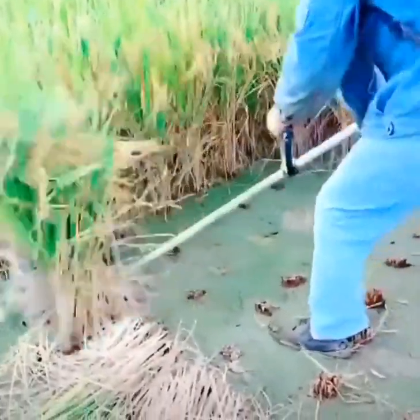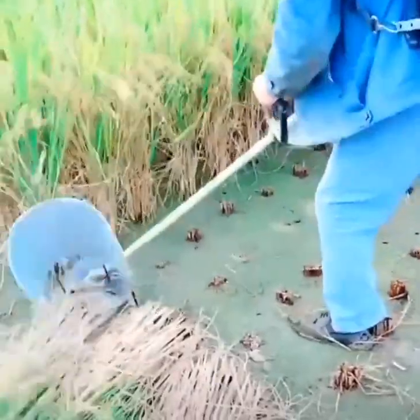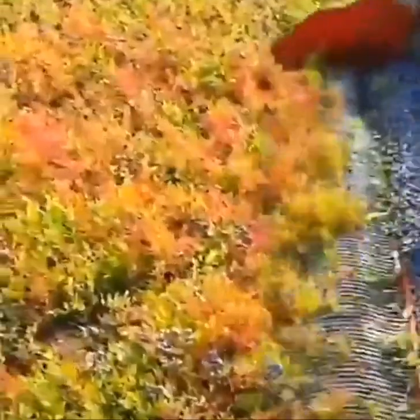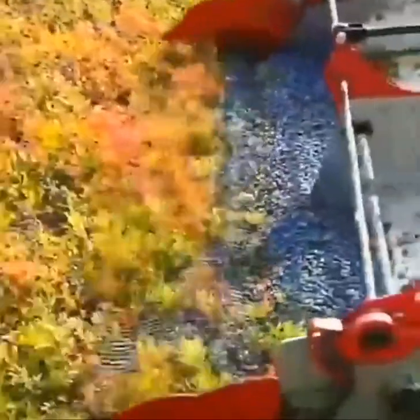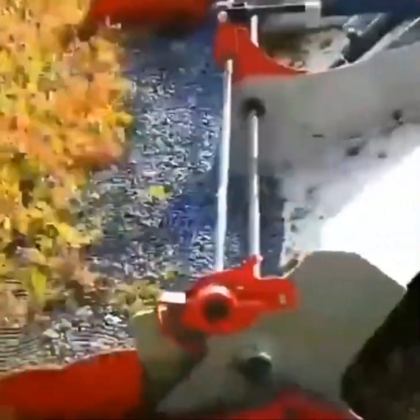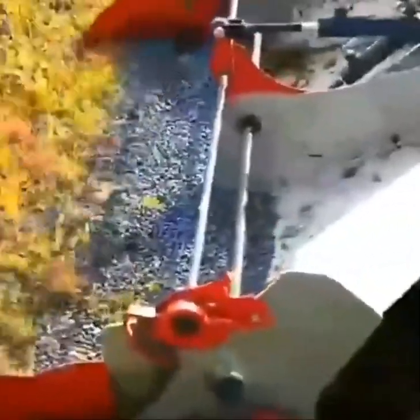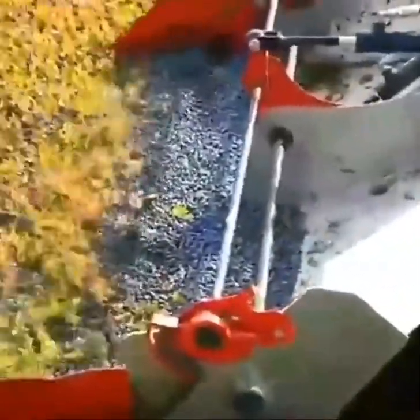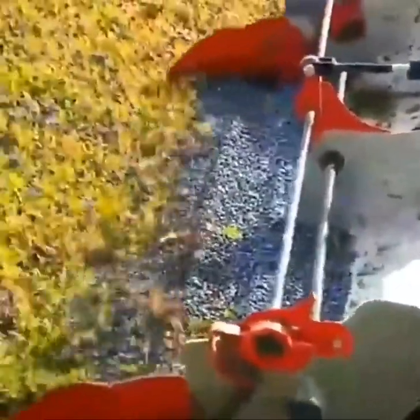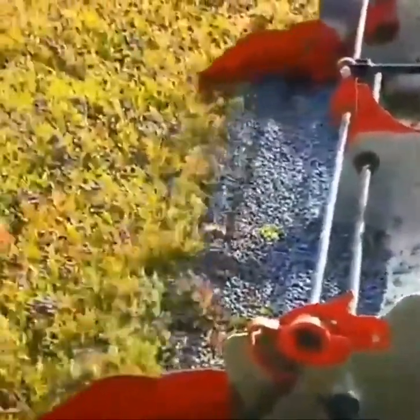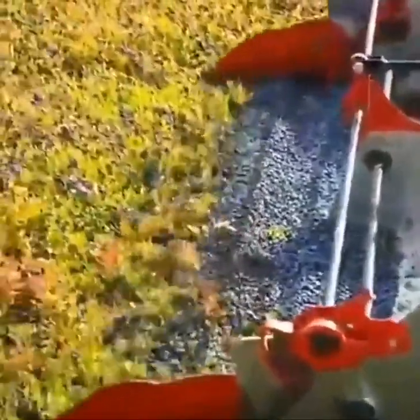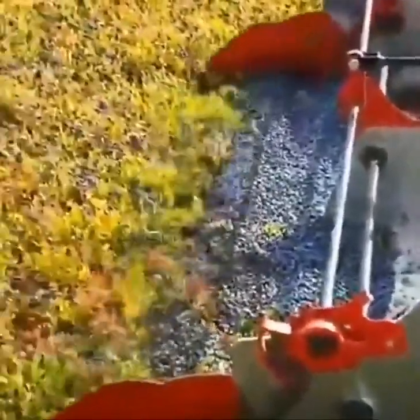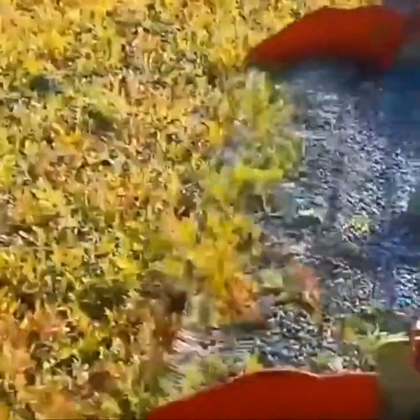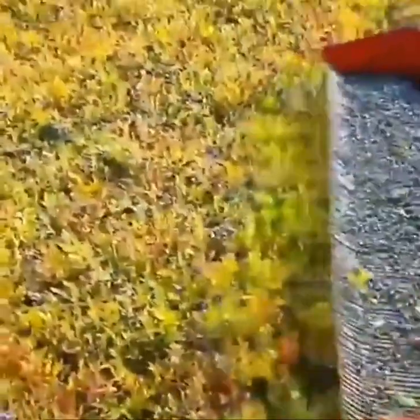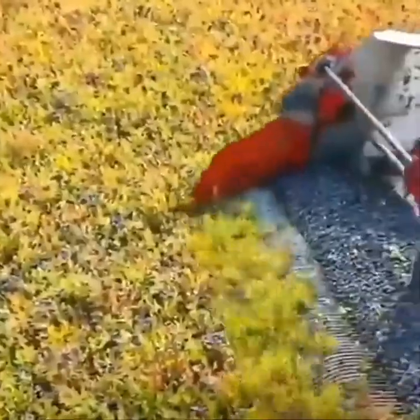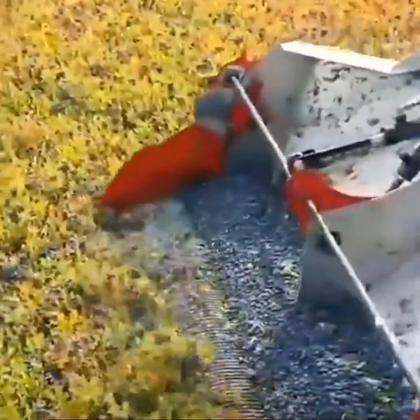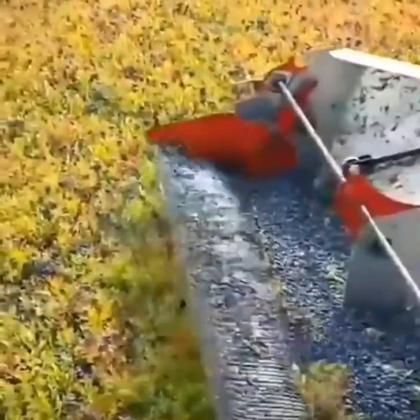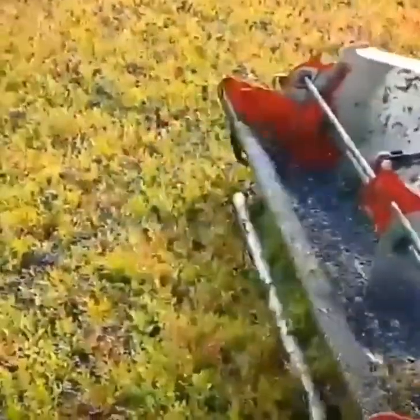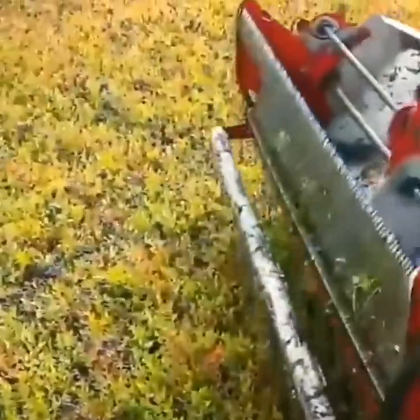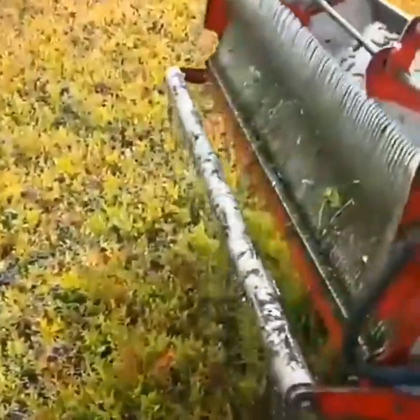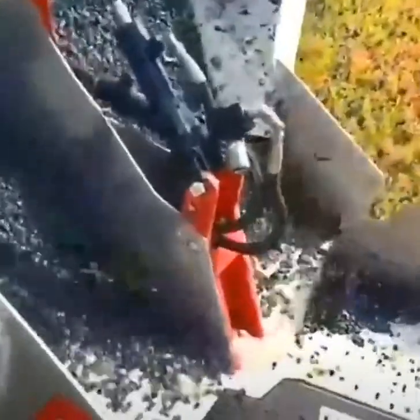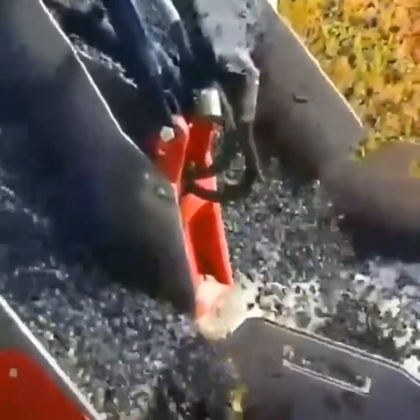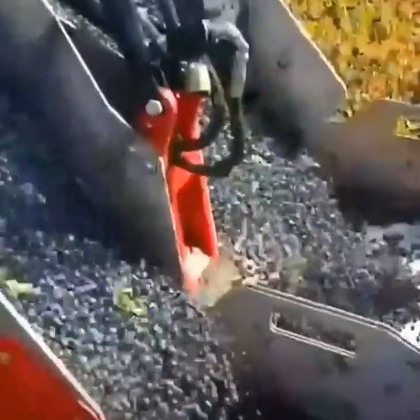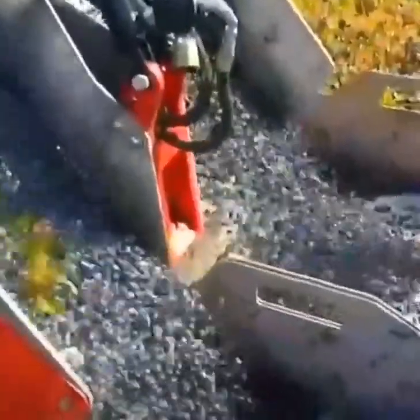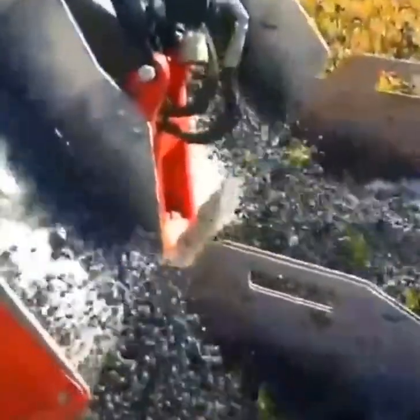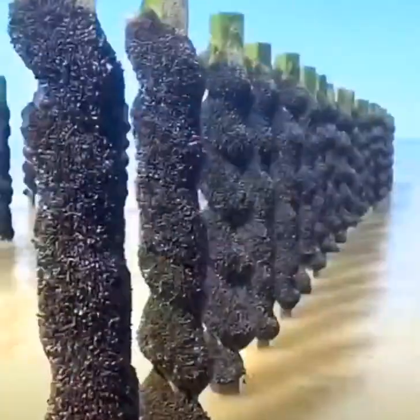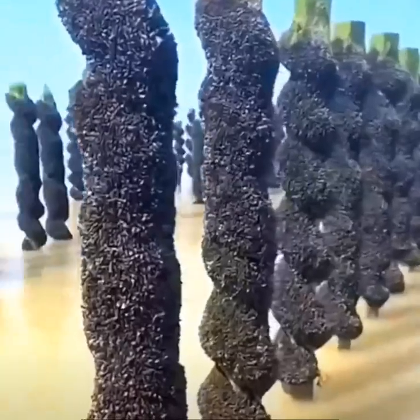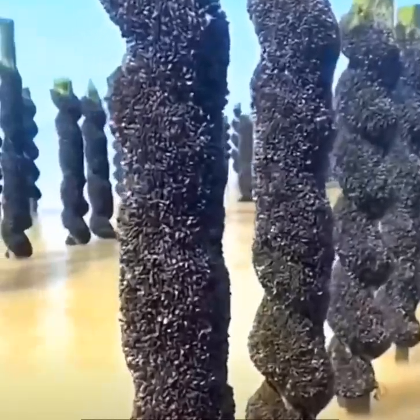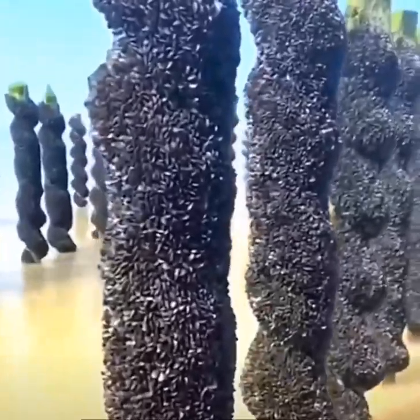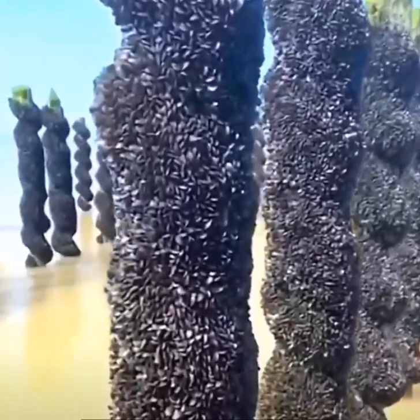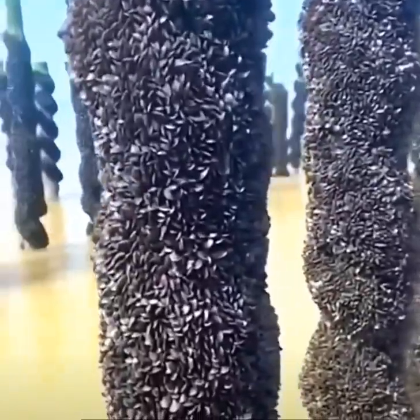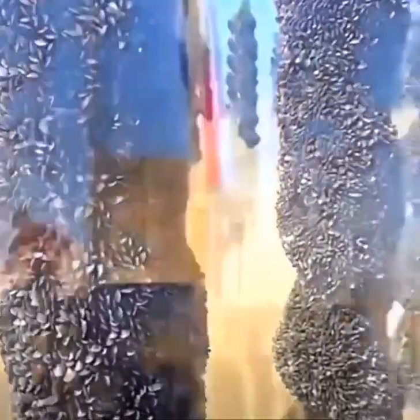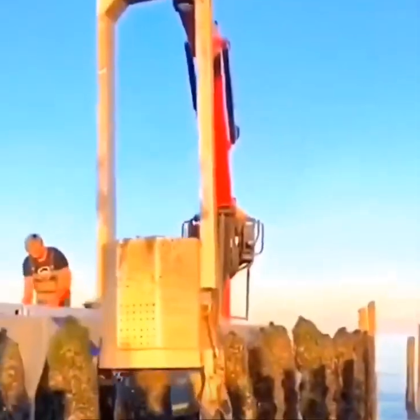A clipping tool with a screen filters only the blueberries. Mussels are garnered with a hydraulically-powered scraping tool.